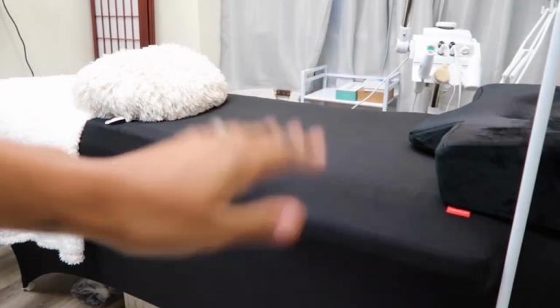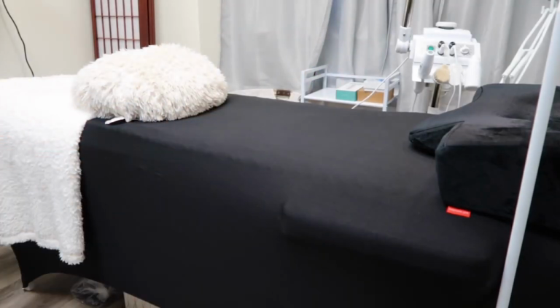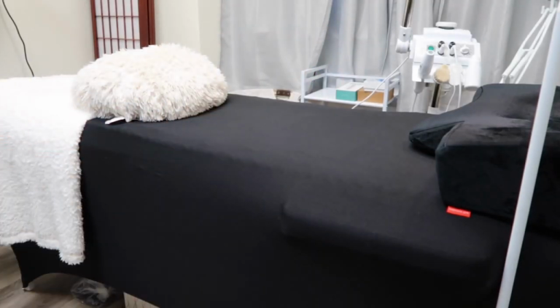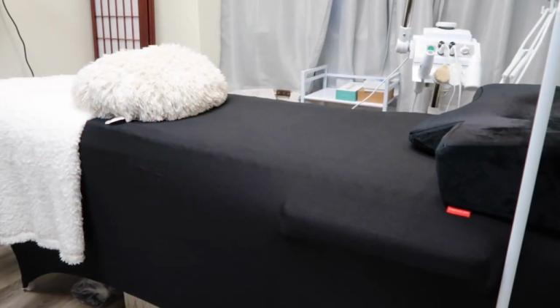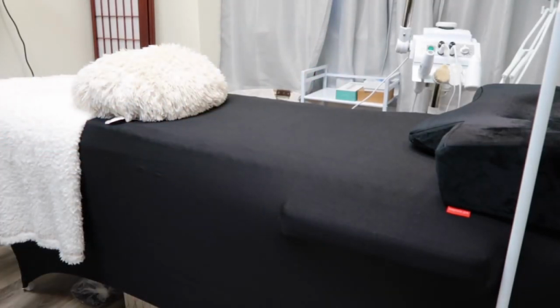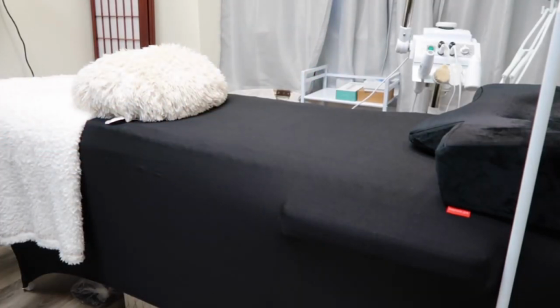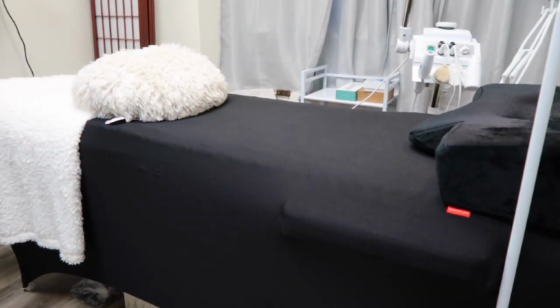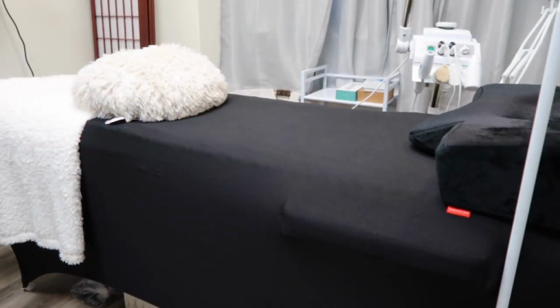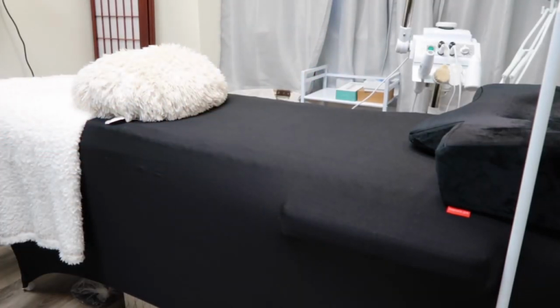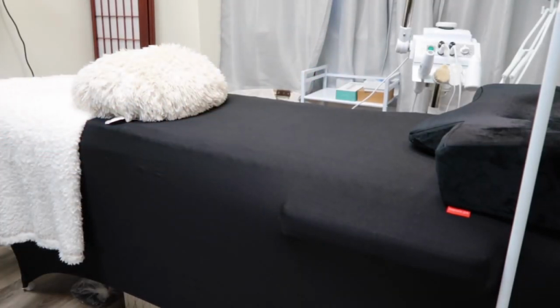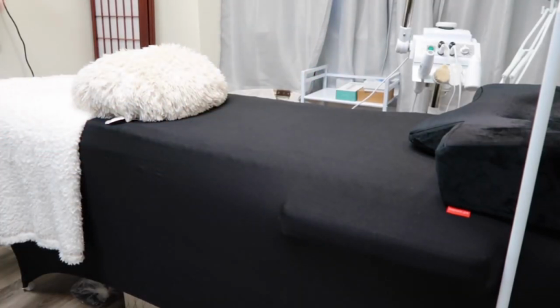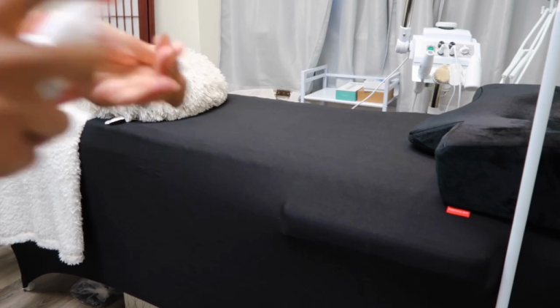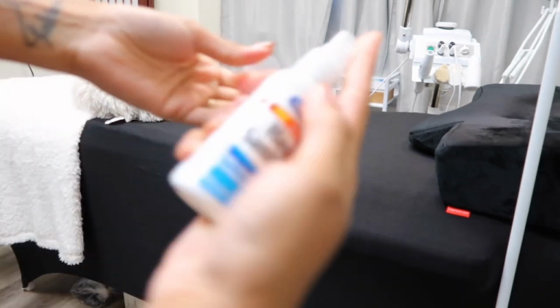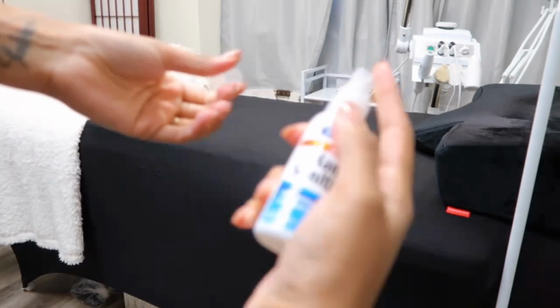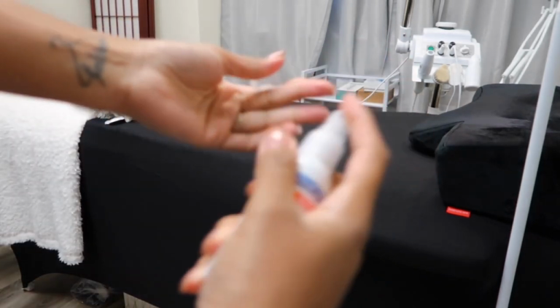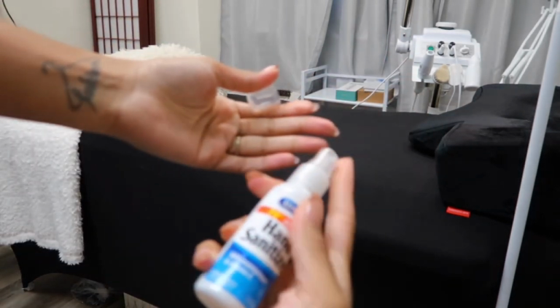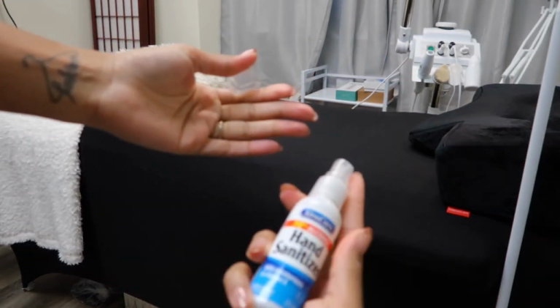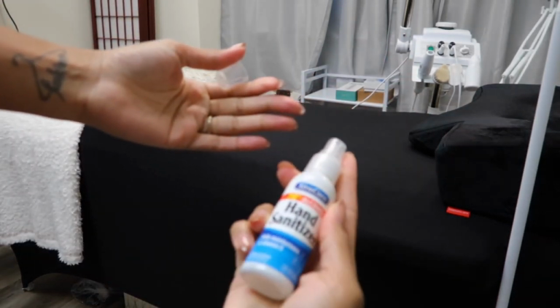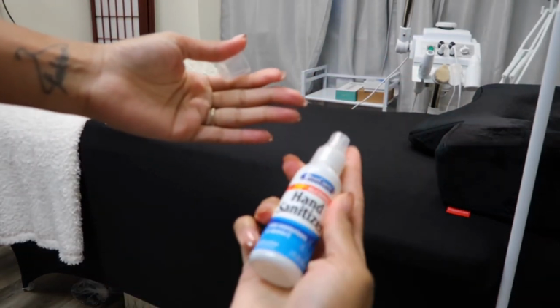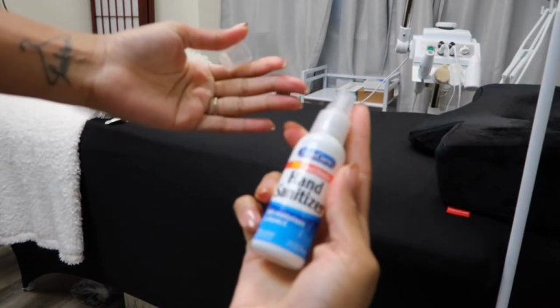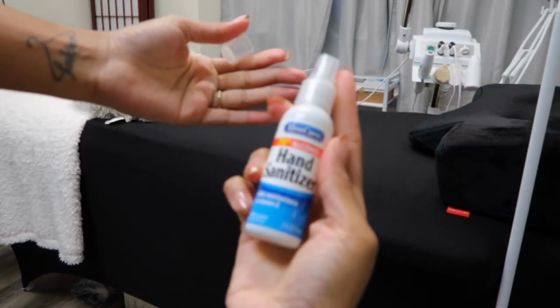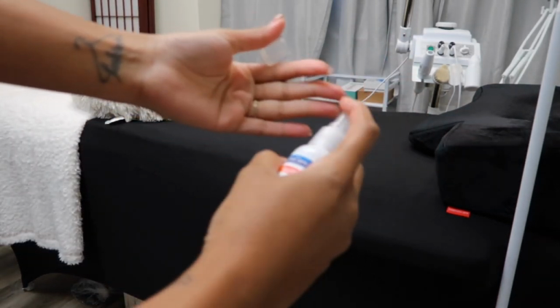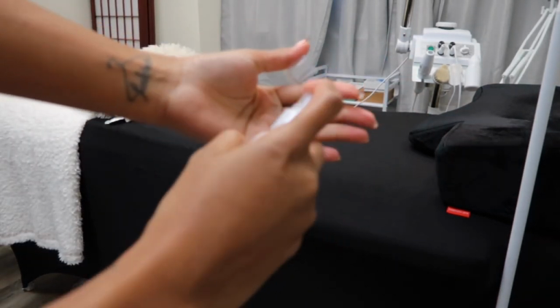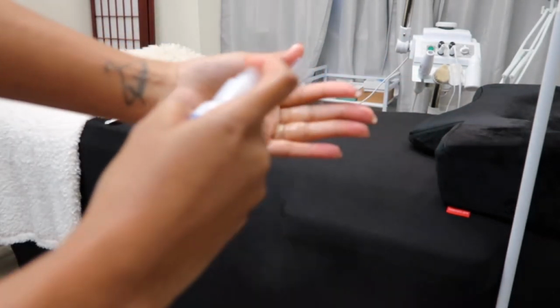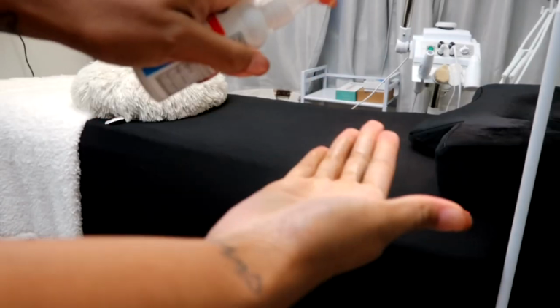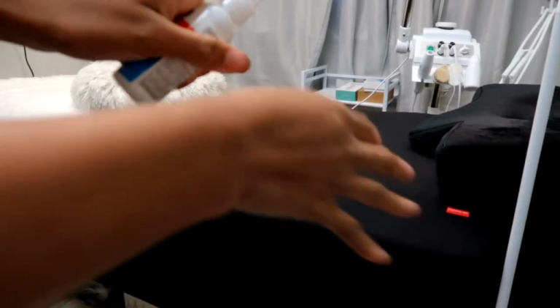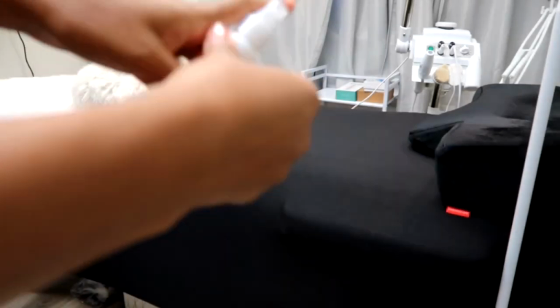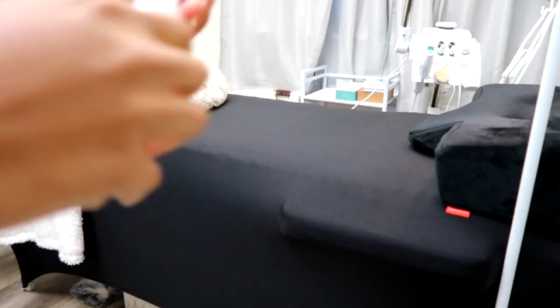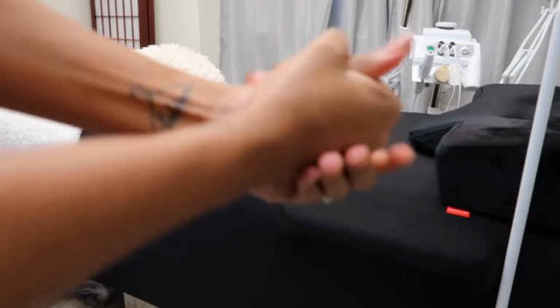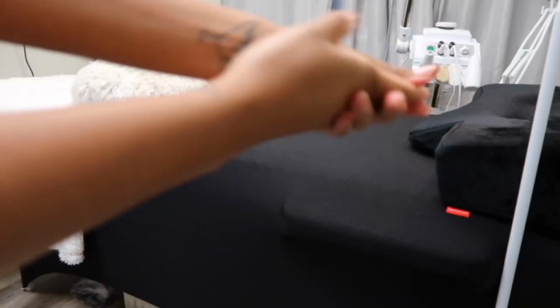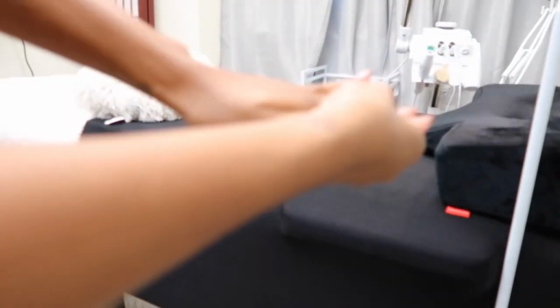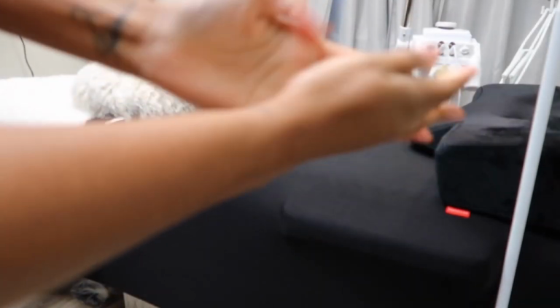Hi you guys, welcome back to my channel. We're gonna just jump right into it today. As you can tell by the title, we're talking about how to set up for a facial client.